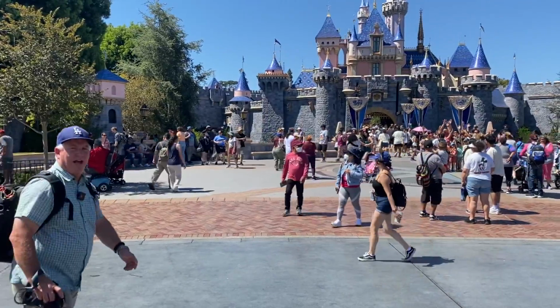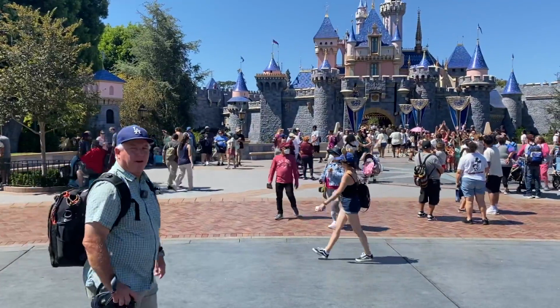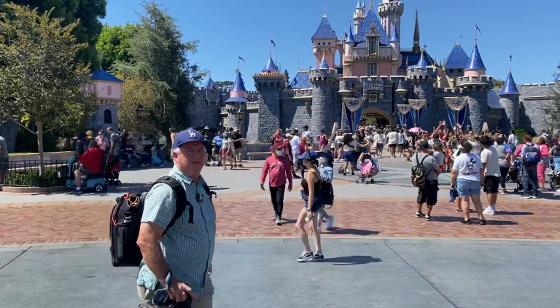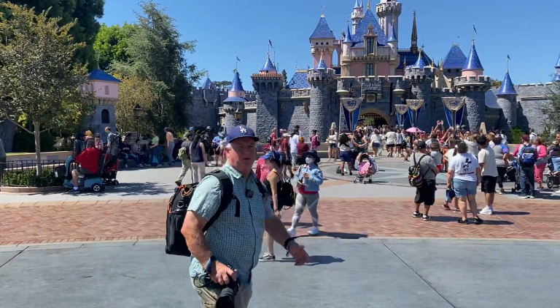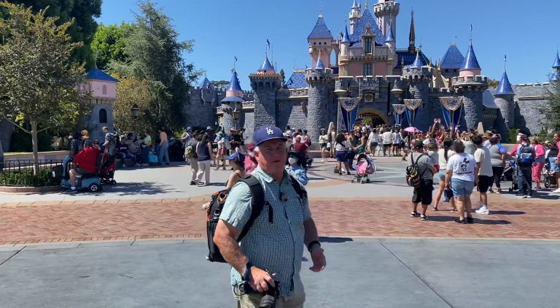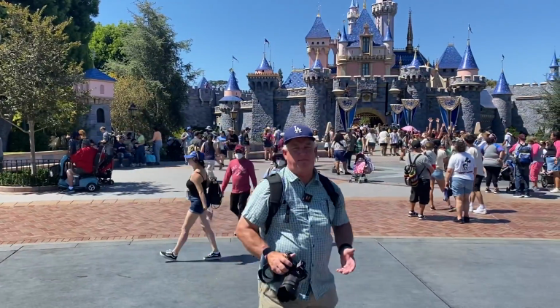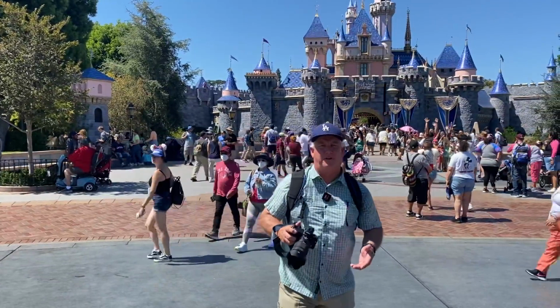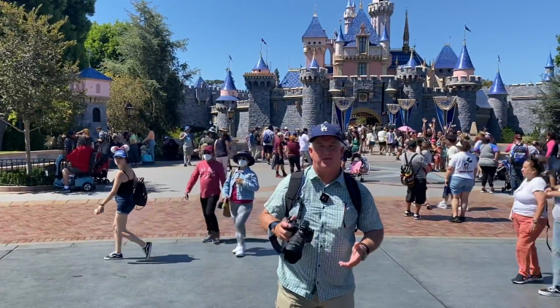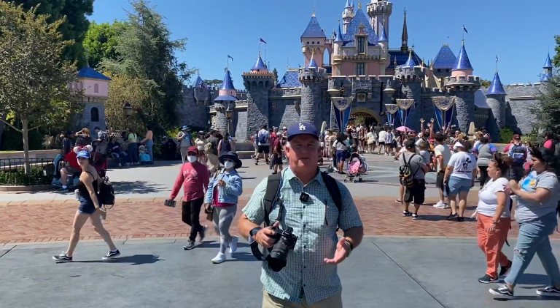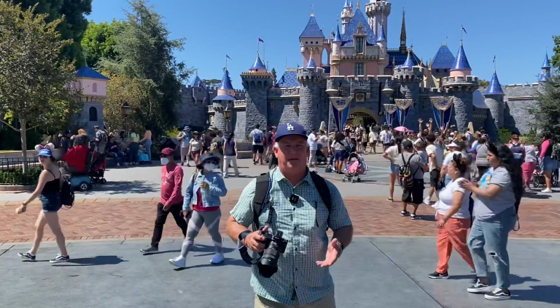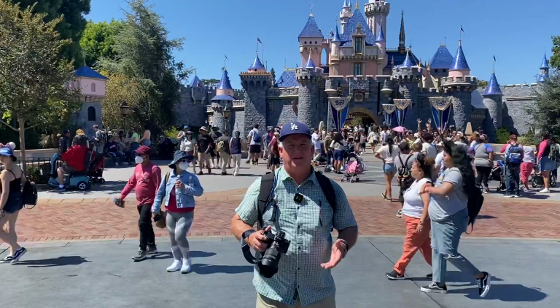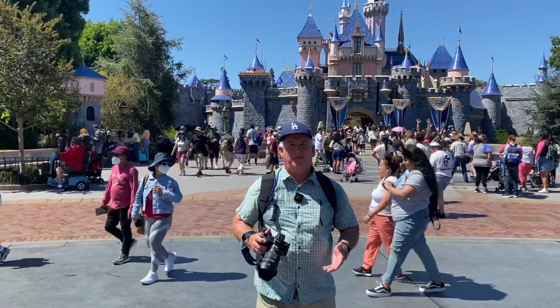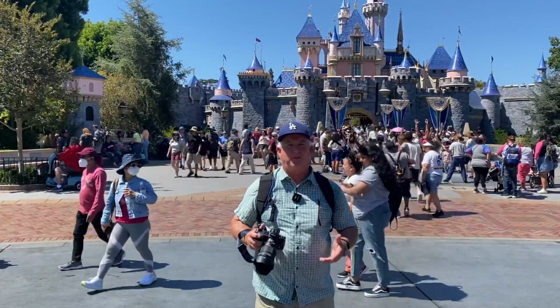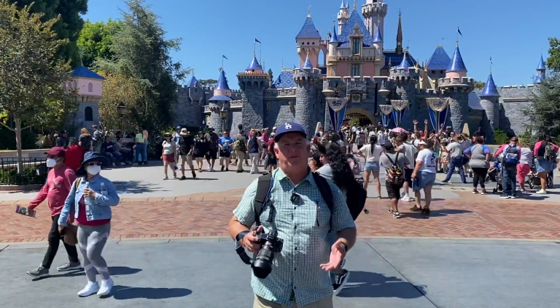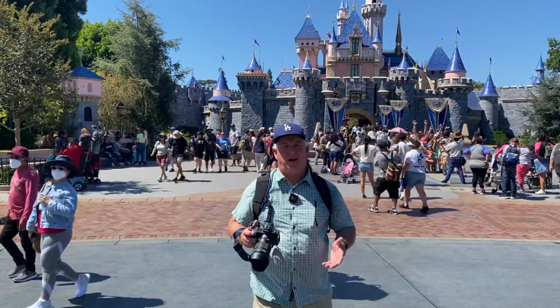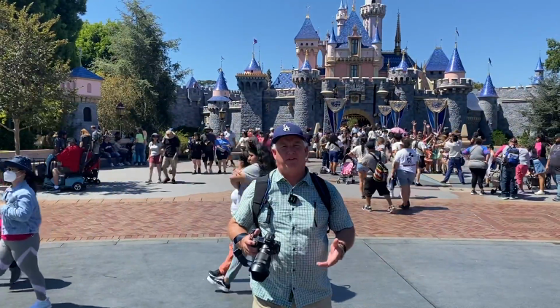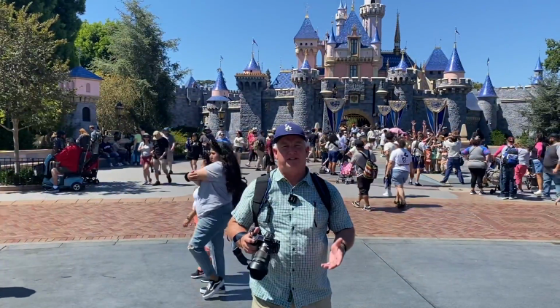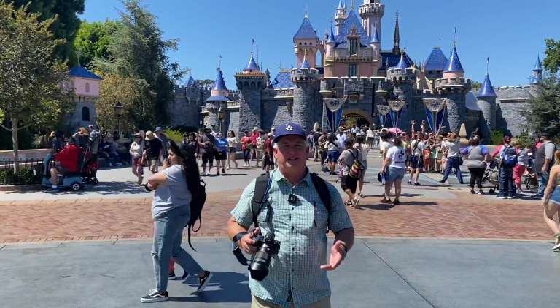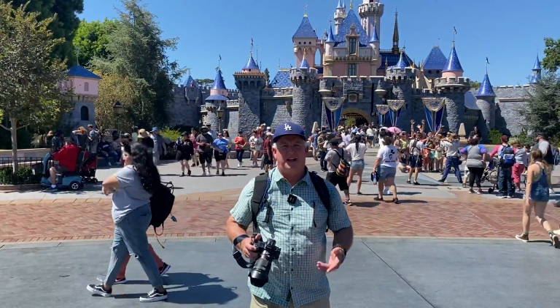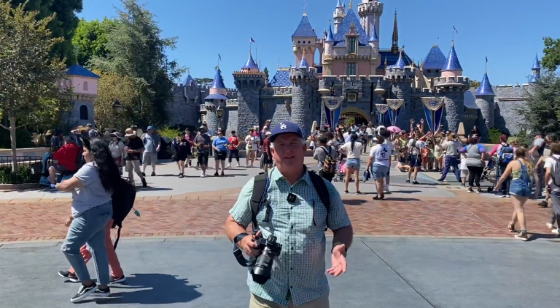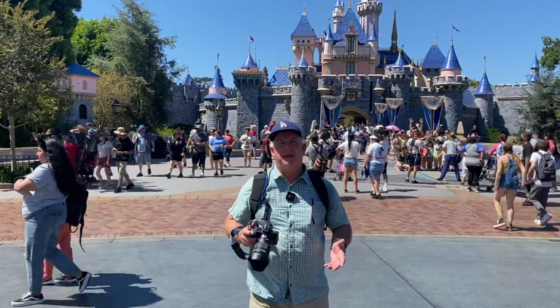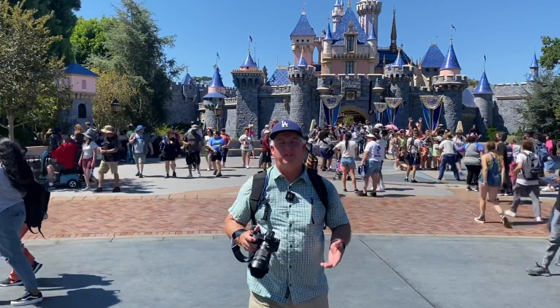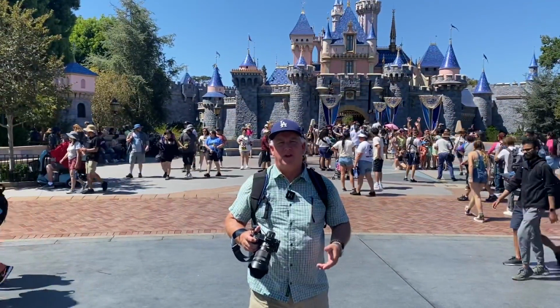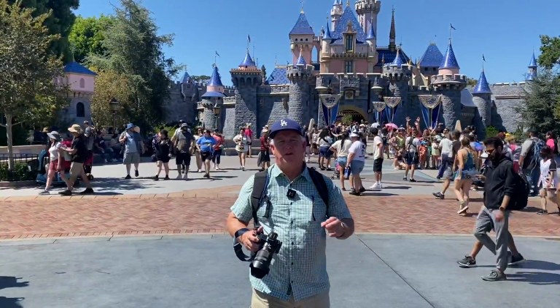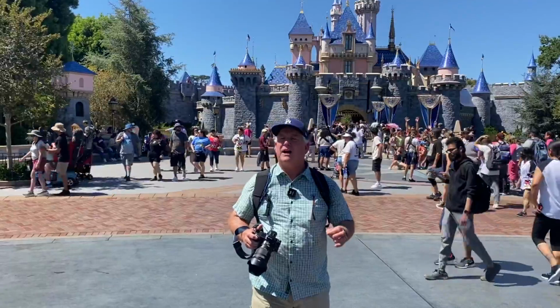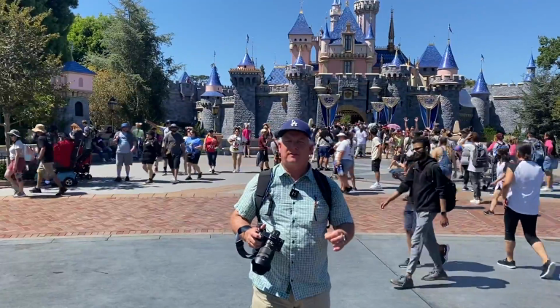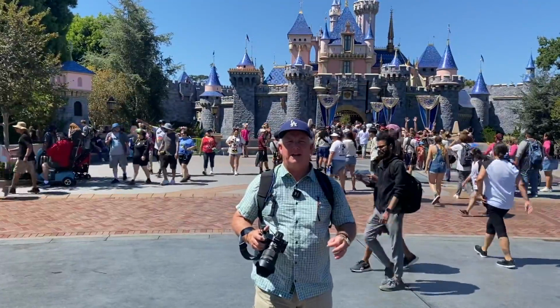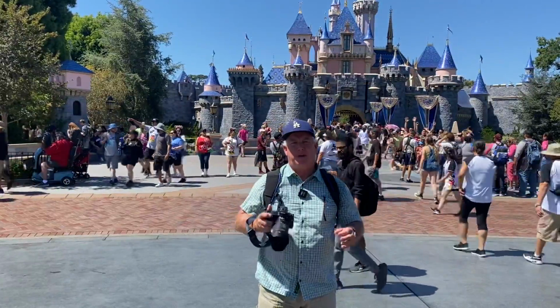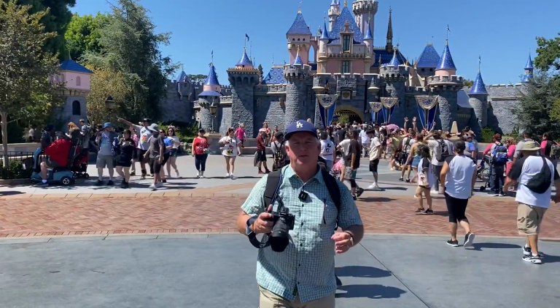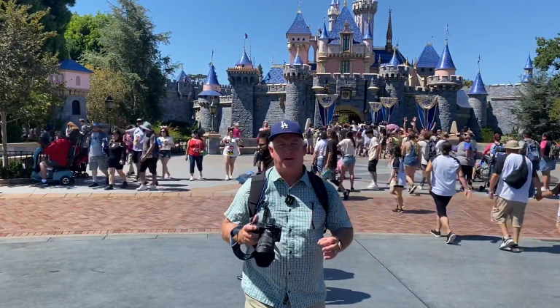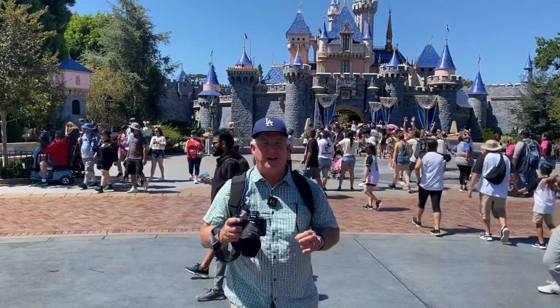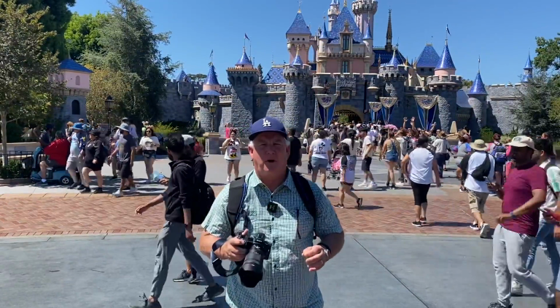Hi, it's Mark Komen from Paul's Photo, the lab at Paul's Photo, and the Creative Photo Academy. We've got a group of our photographers here at Disneyland today having an amazing day. We're going to do fireworks tonight, but here we're photographing in the park.